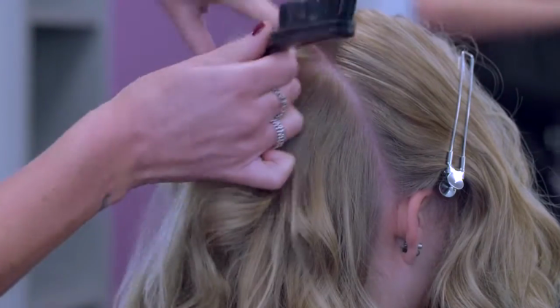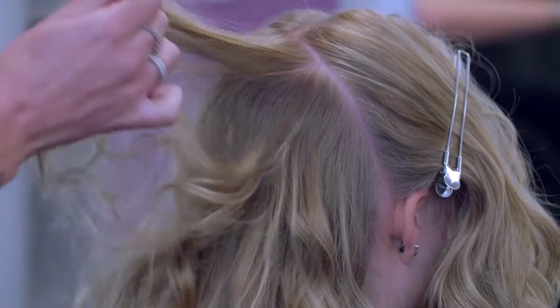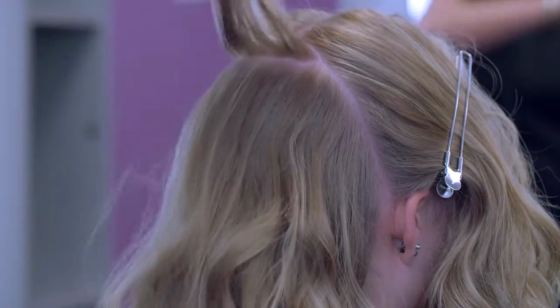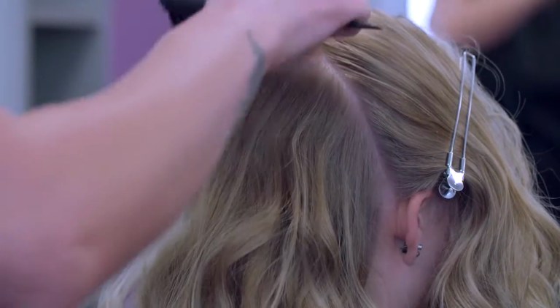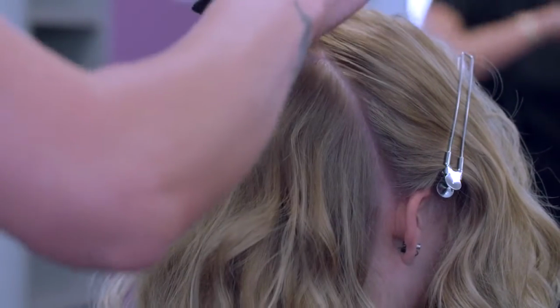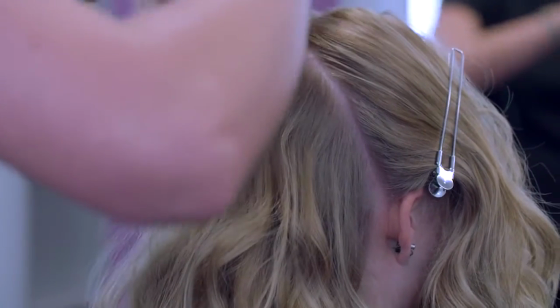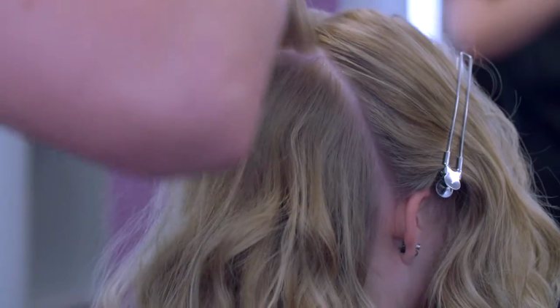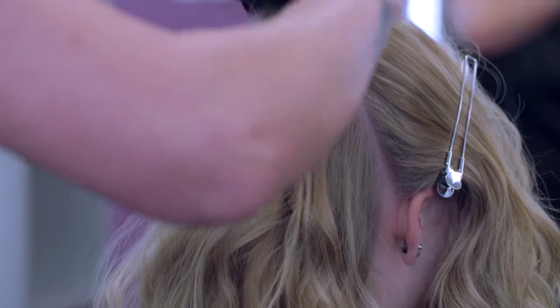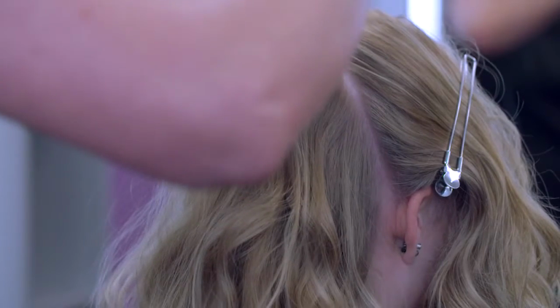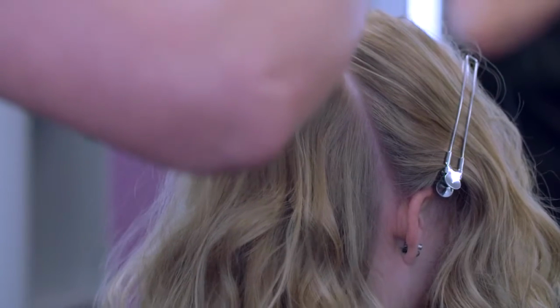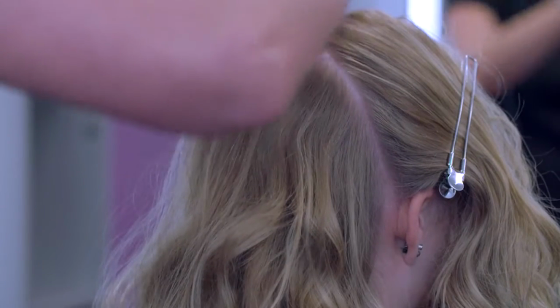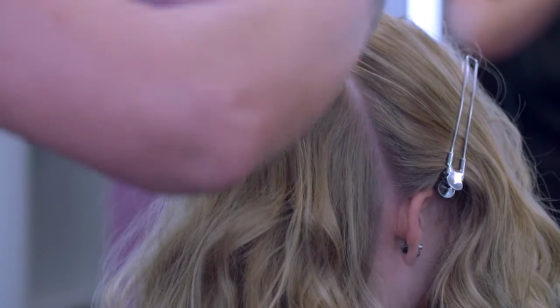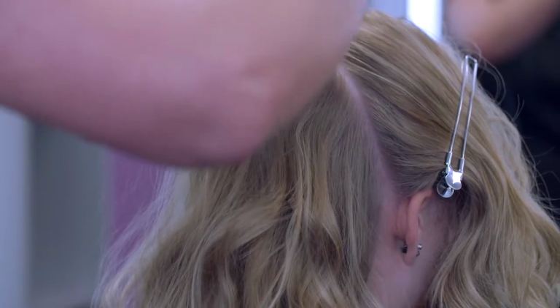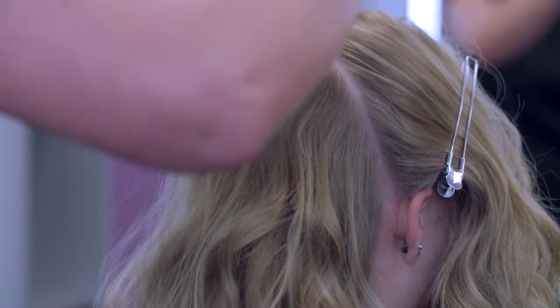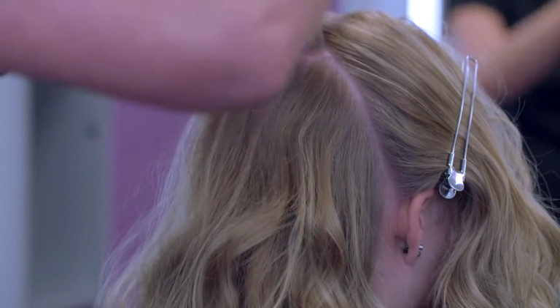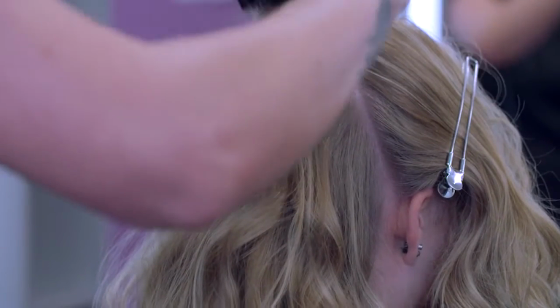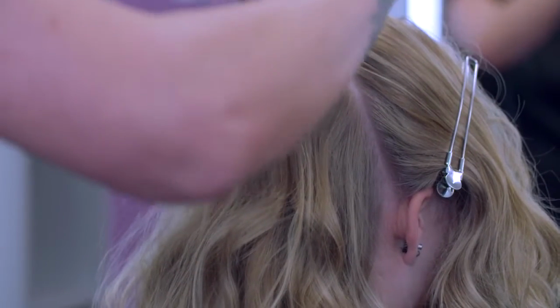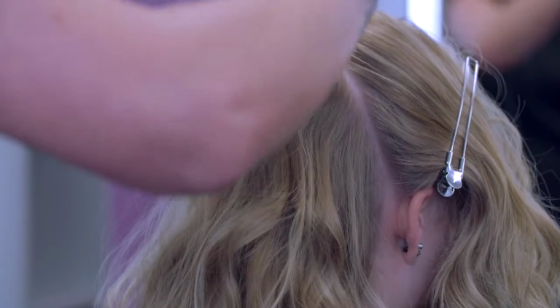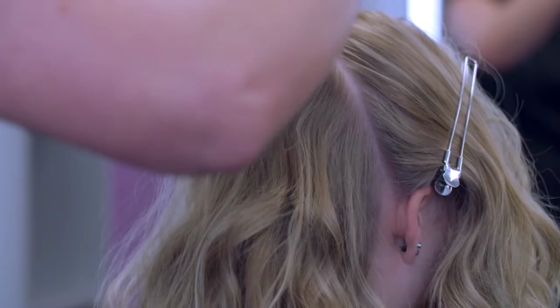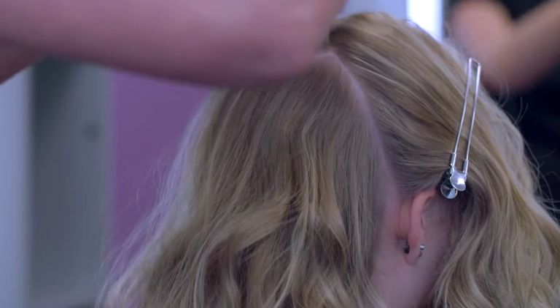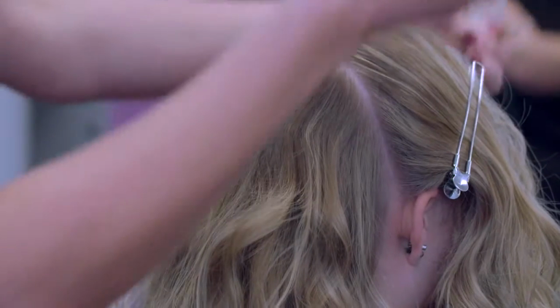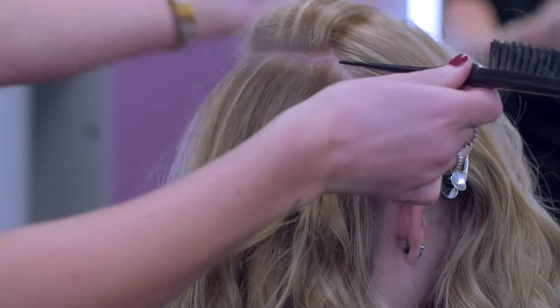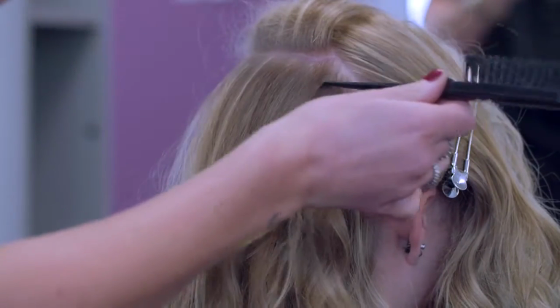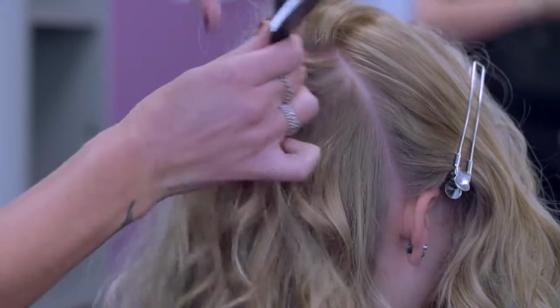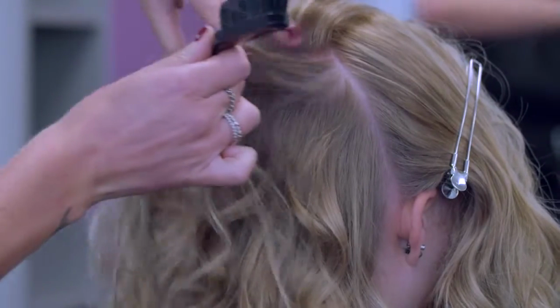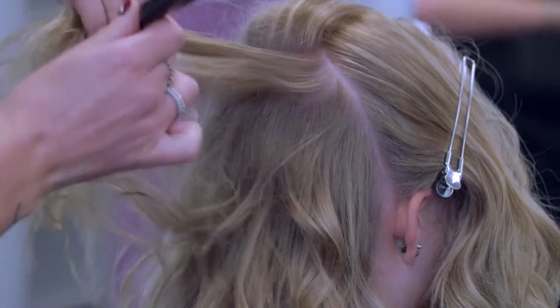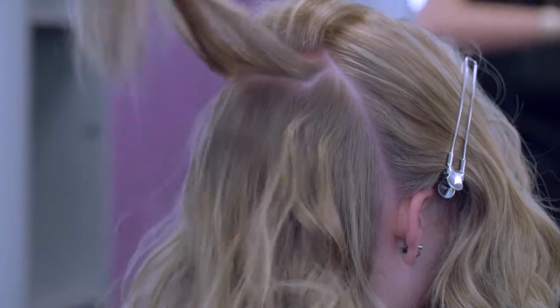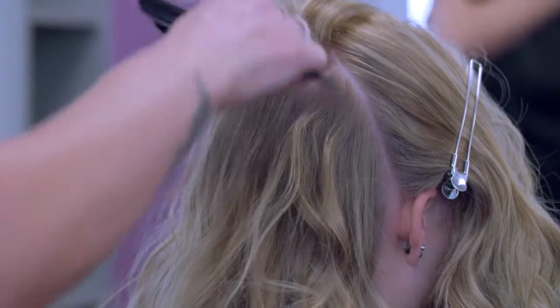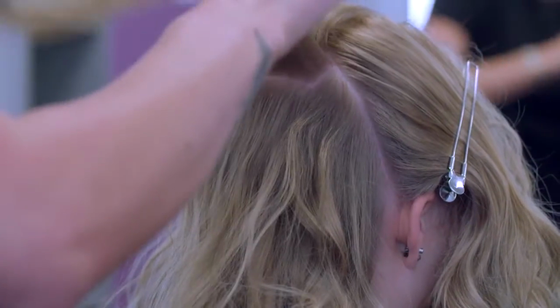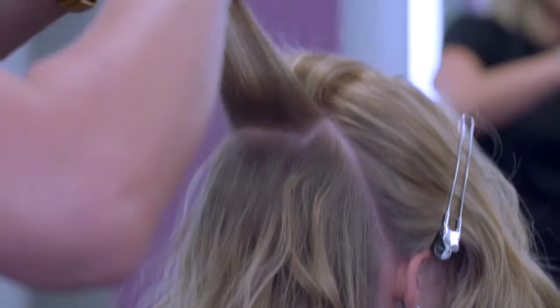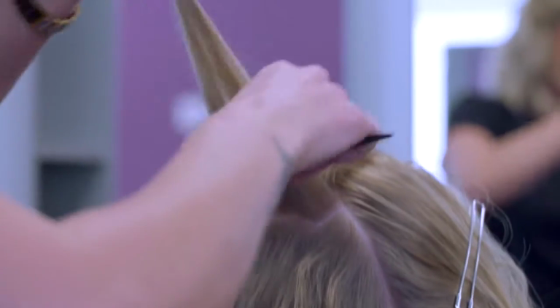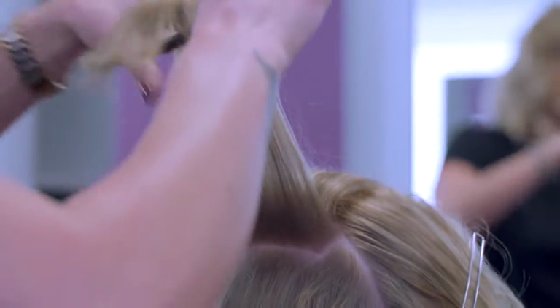Starting from the crown, back comb the hair to add volume and provide a base to clip in the hair piece. Take into account the natural fall of your client's hair and any growth patterns. Remember to work with them, not against them.